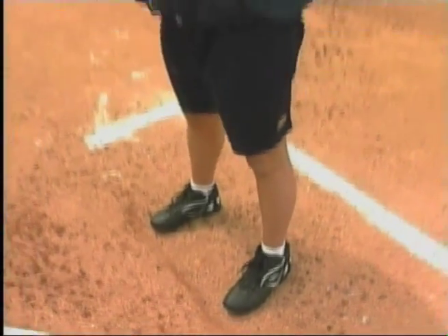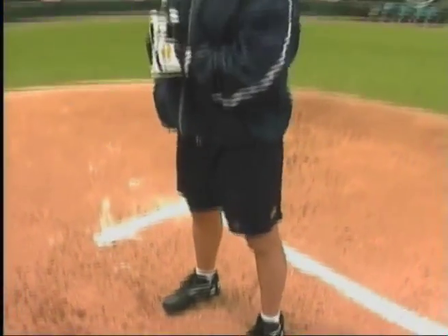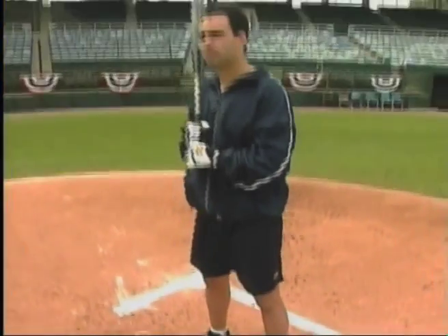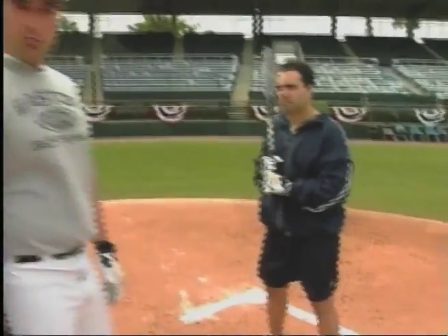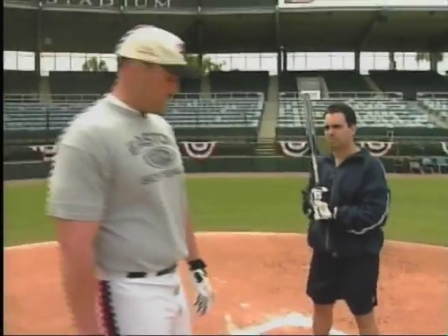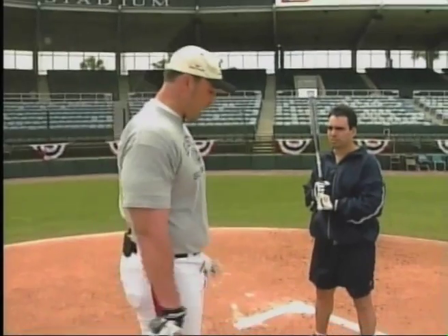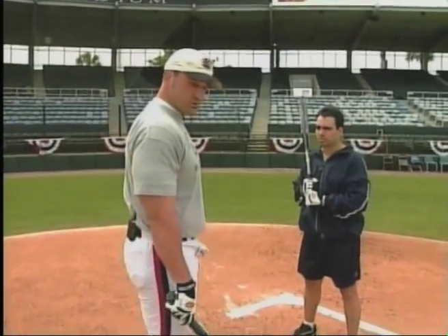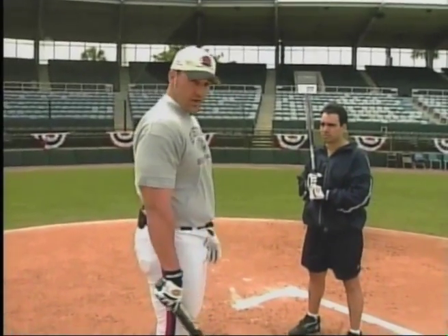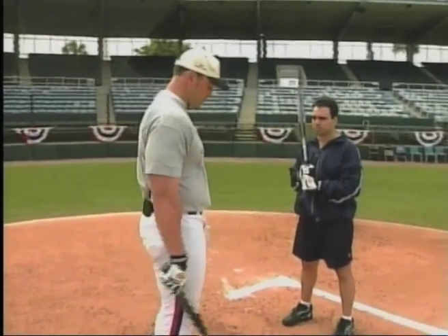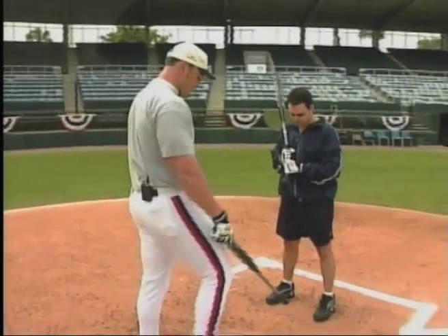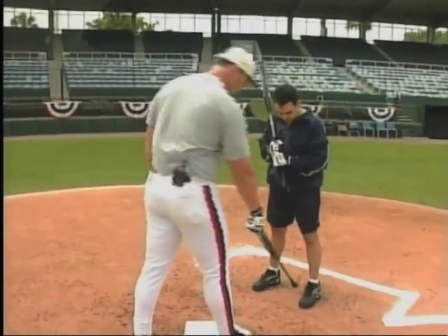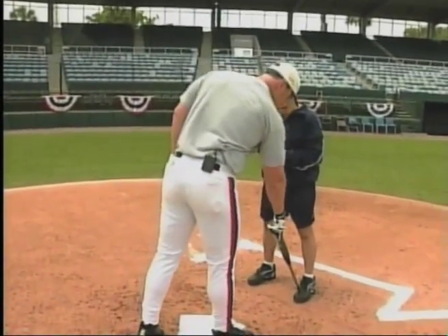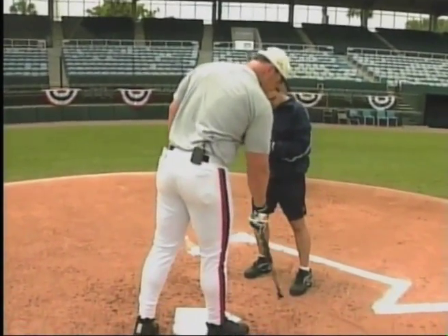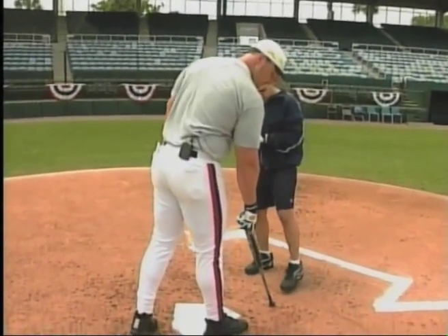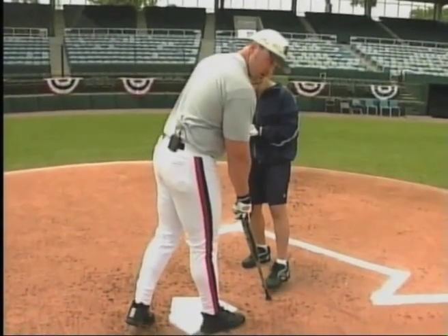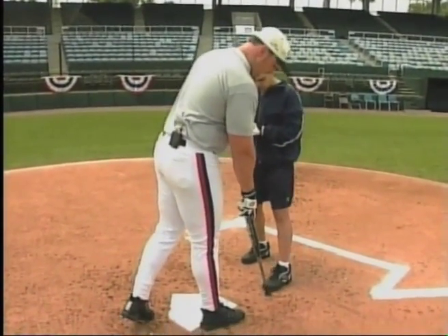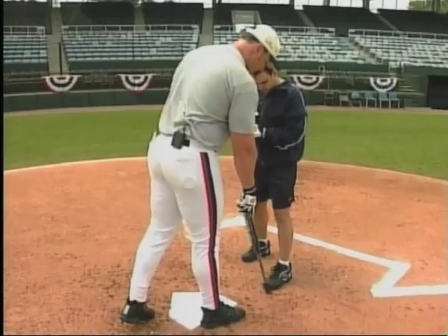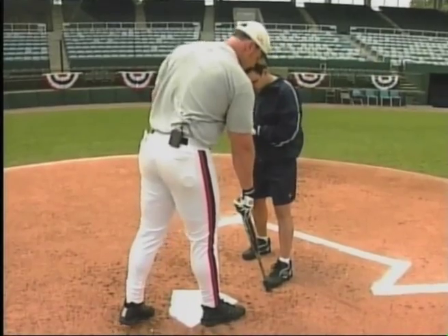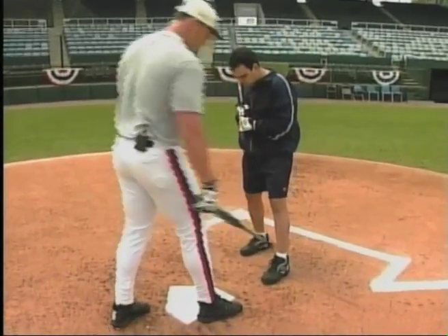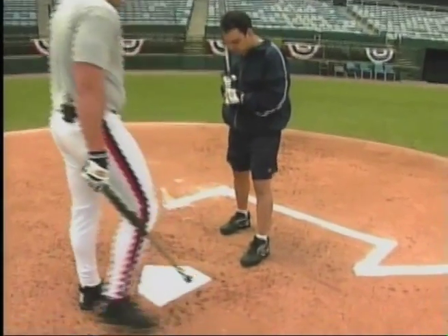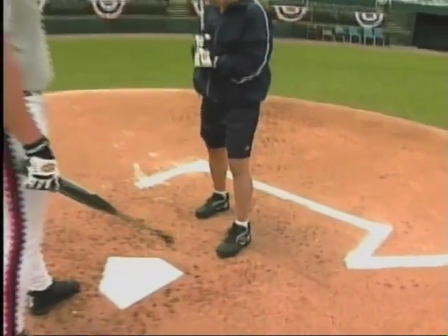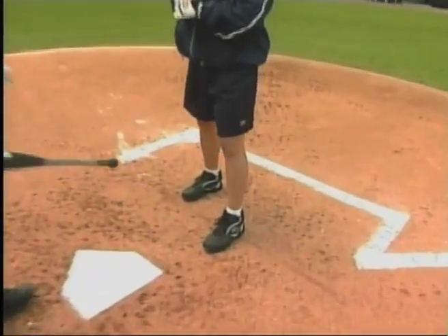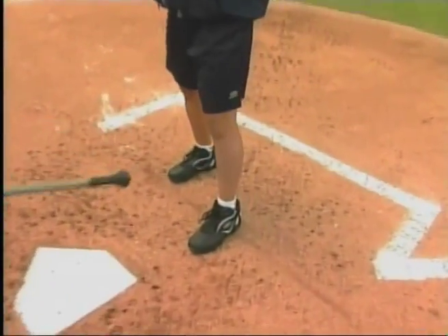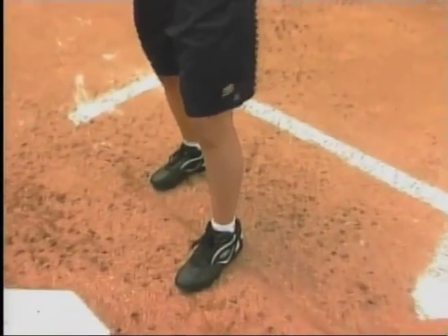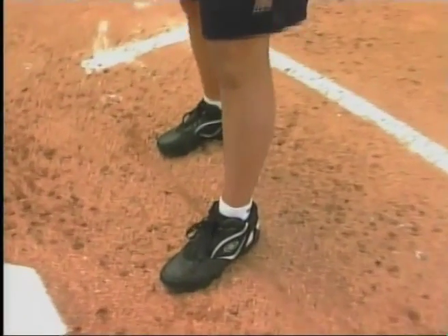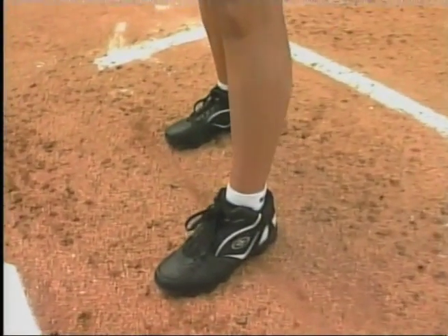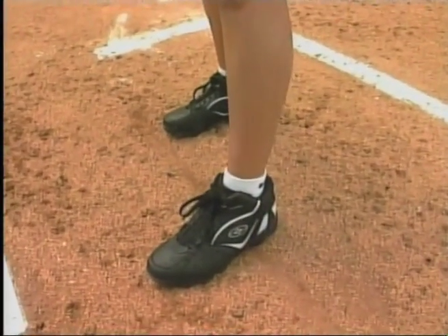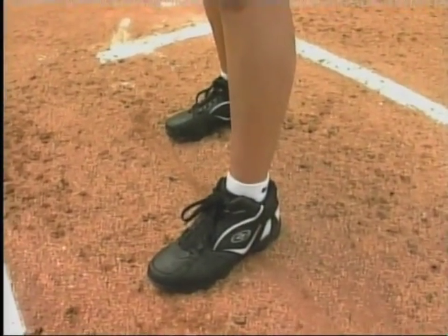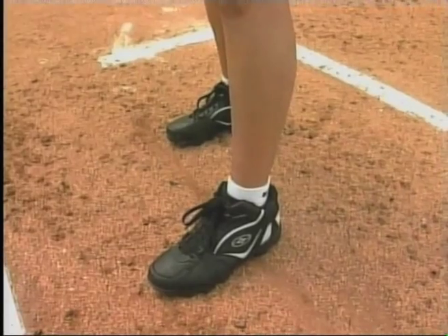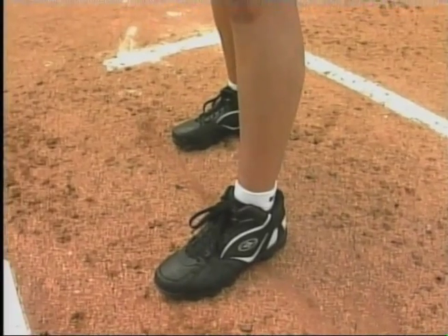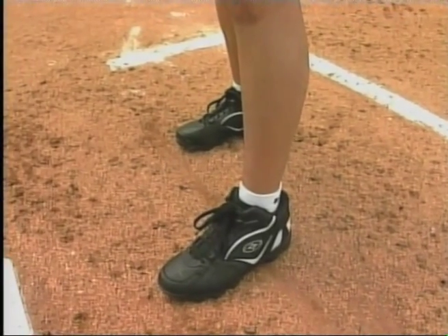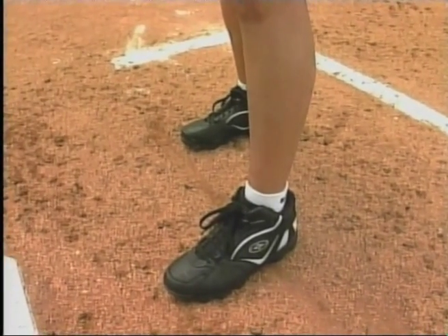The next stance we're going to talk about is a closed stance, where my front foot will be in front of my back foot. Once again, my width and my stance will be whatever feels comfortable to me.